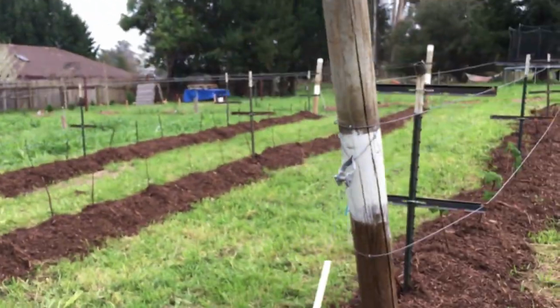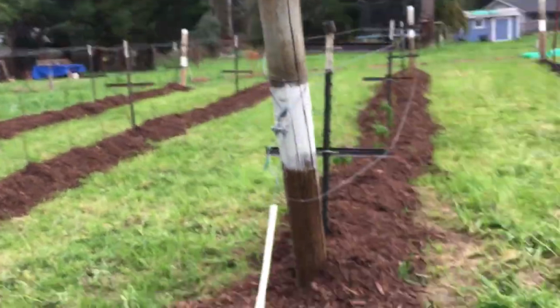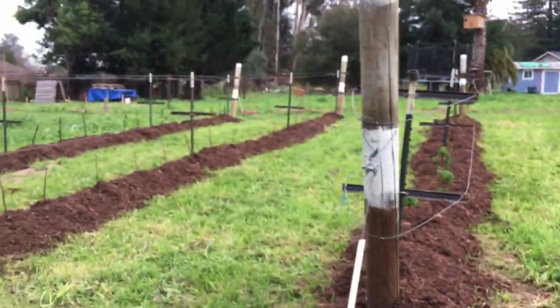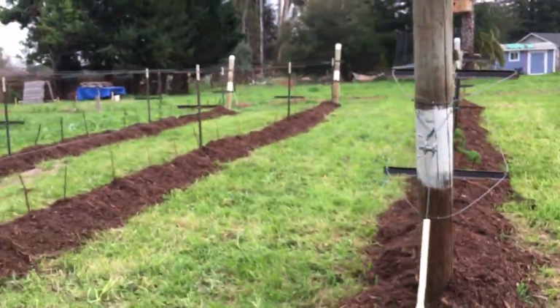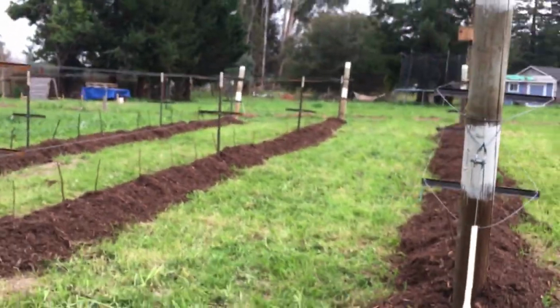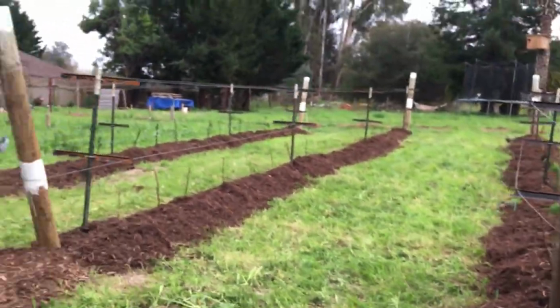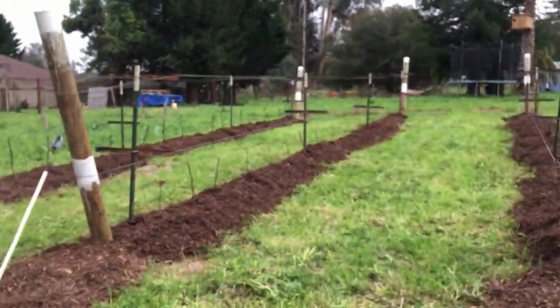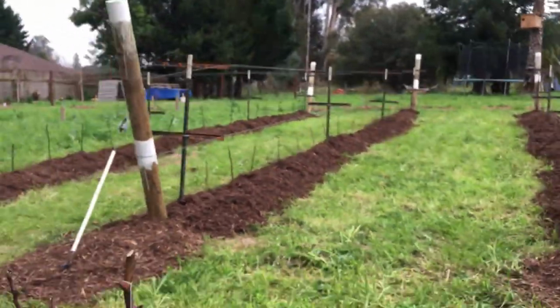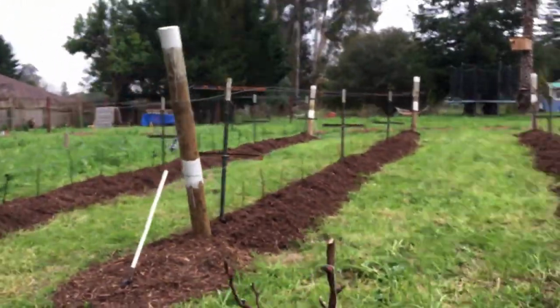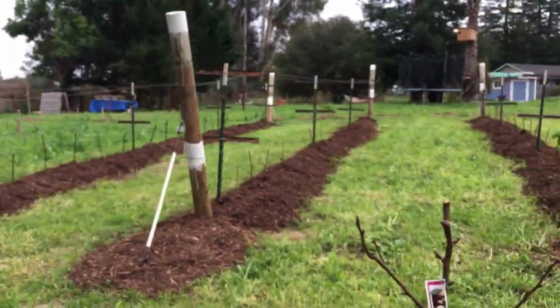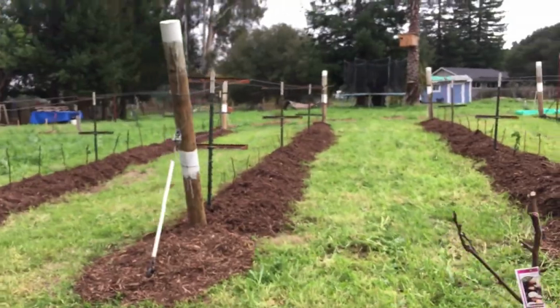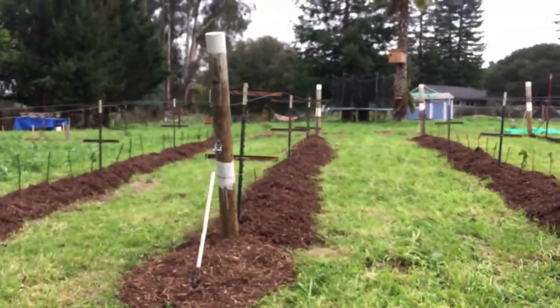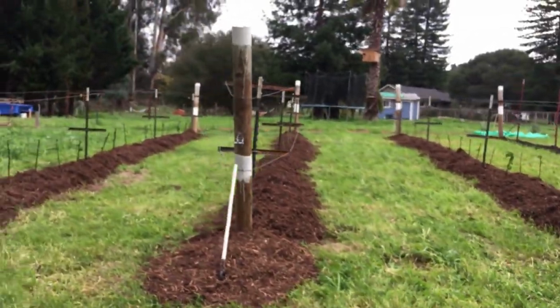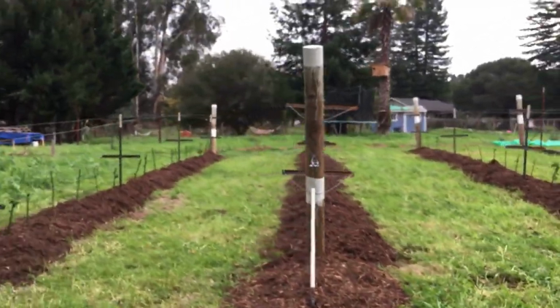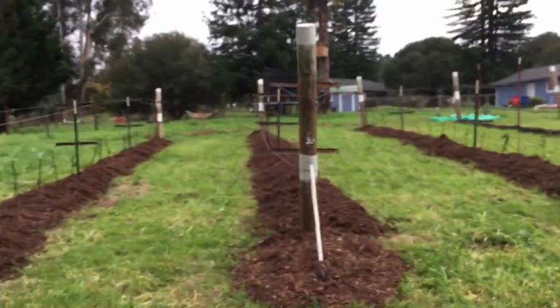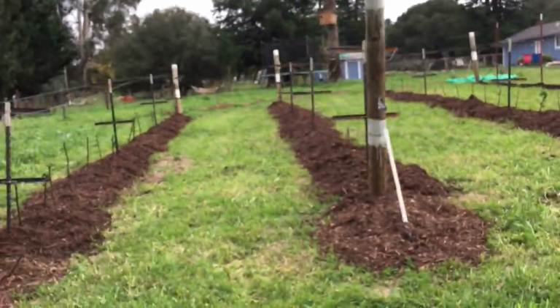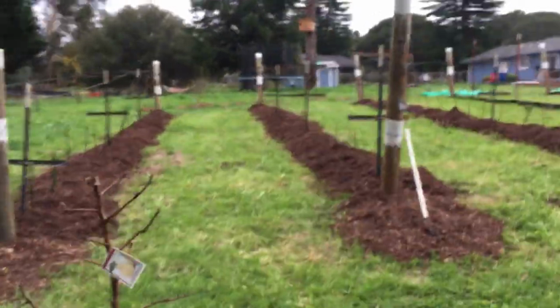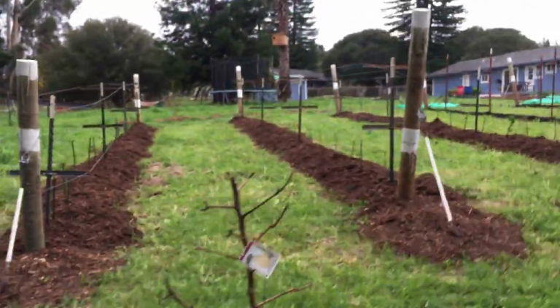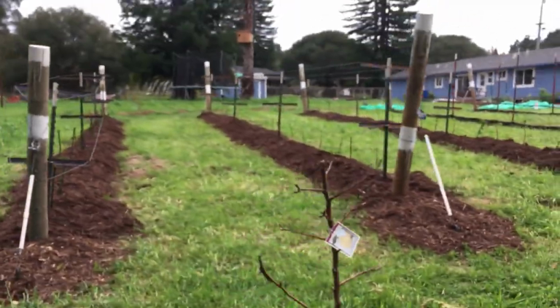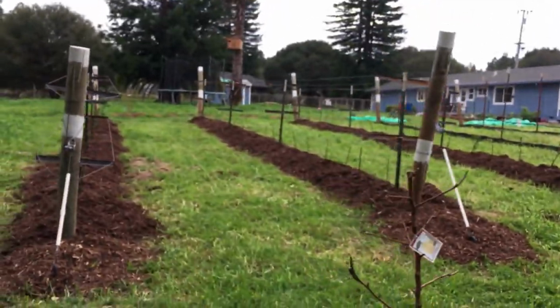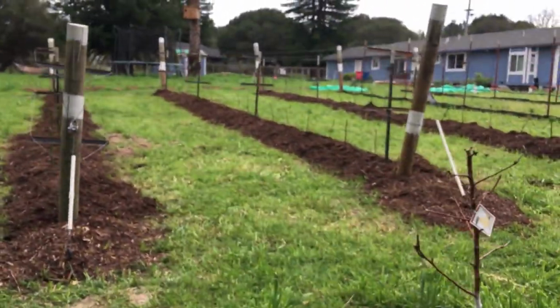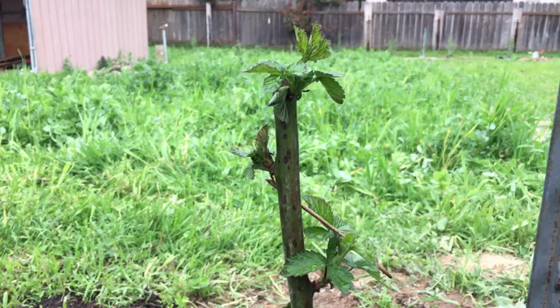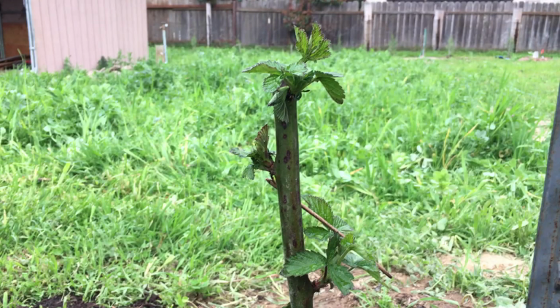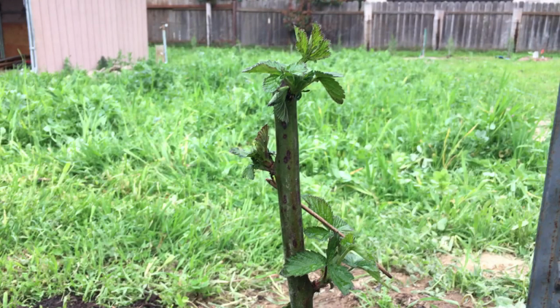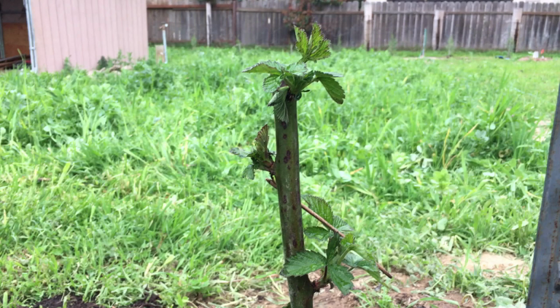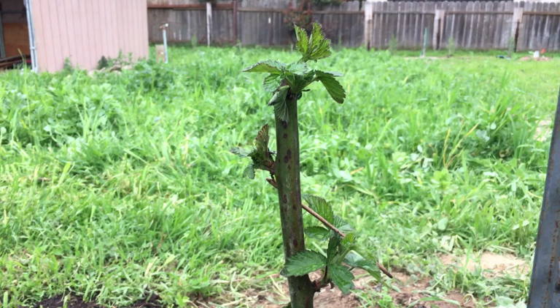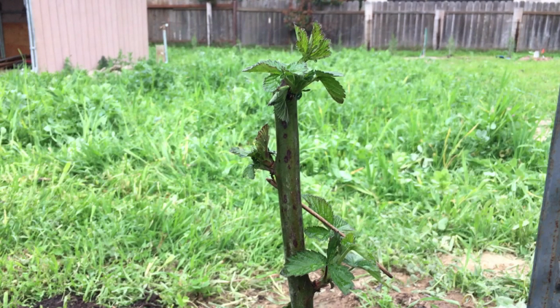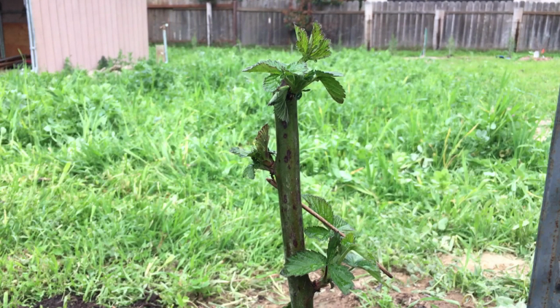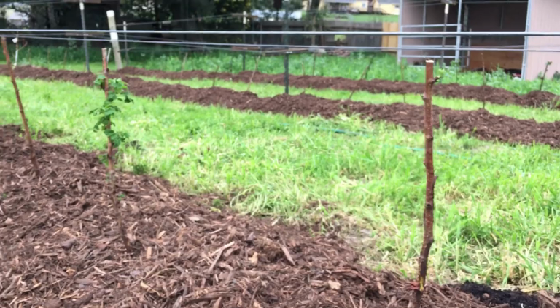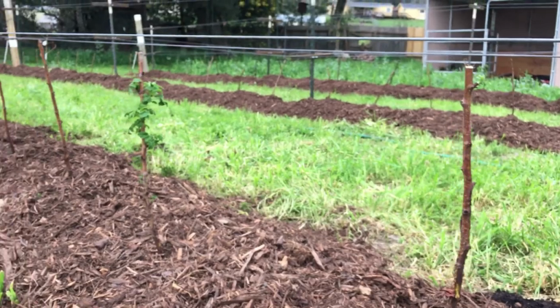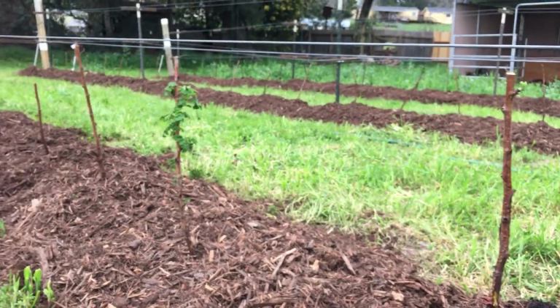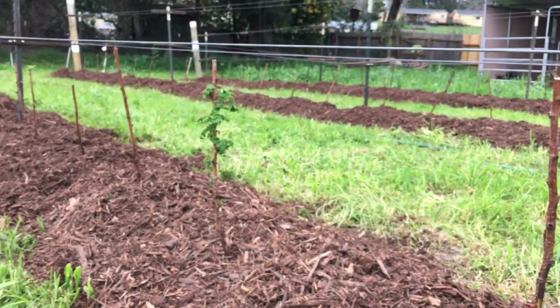Here's a nice walk-around view from the other side. You can see the ground anchors are doing the same thing, and the blackberries and raspberries are starting to come out of dormancy.